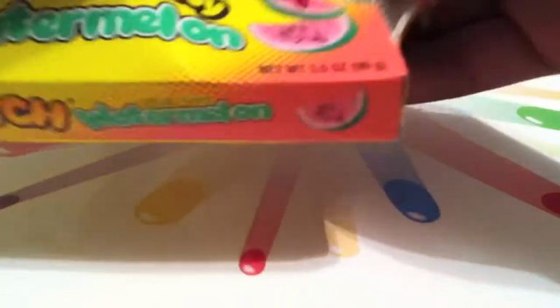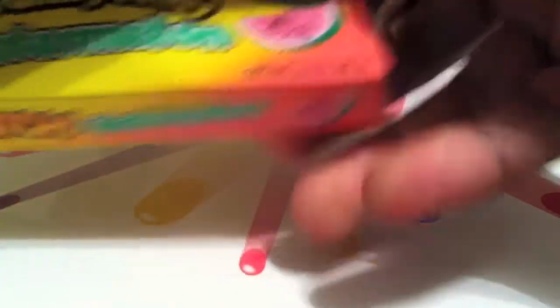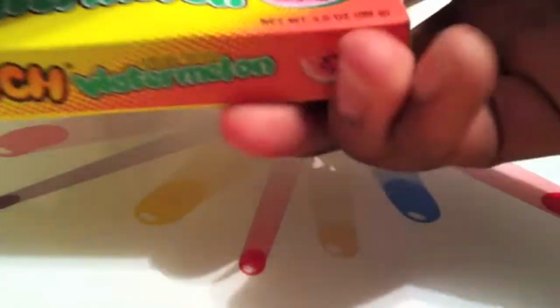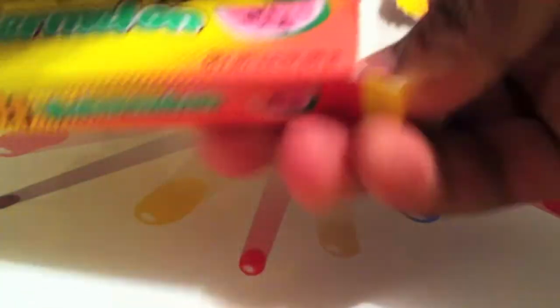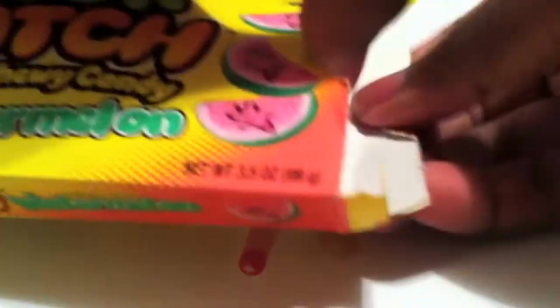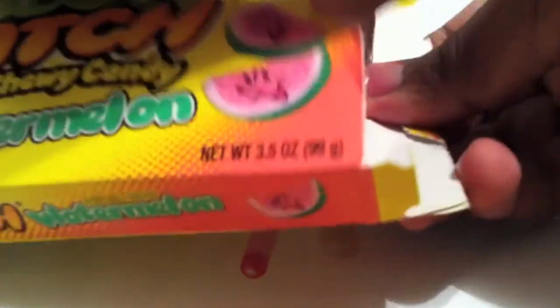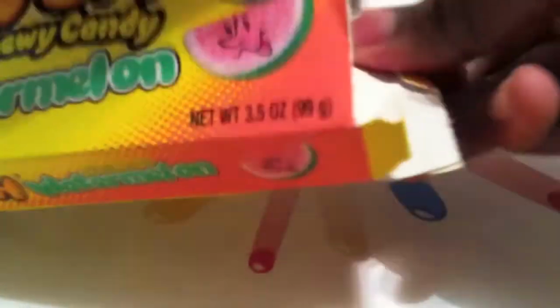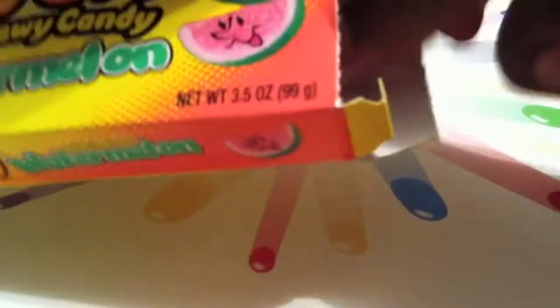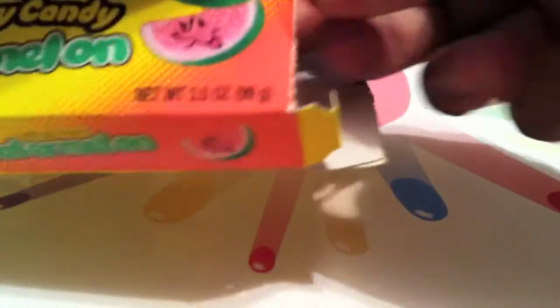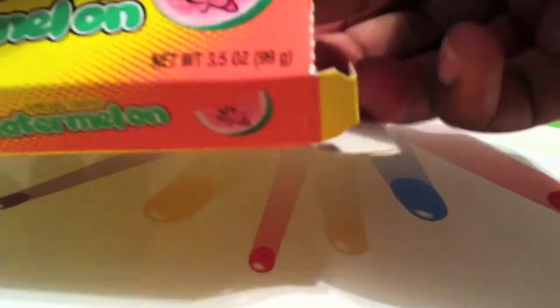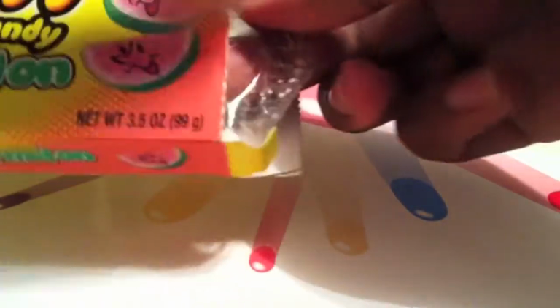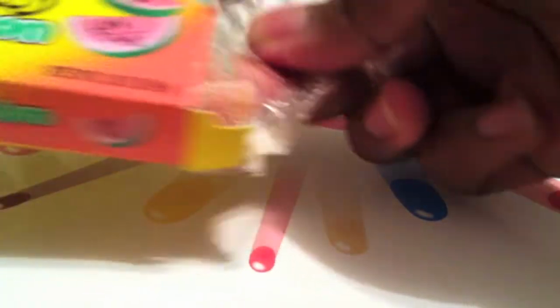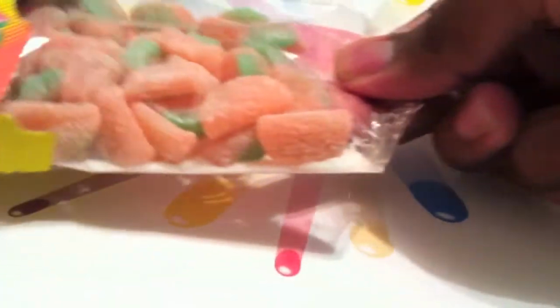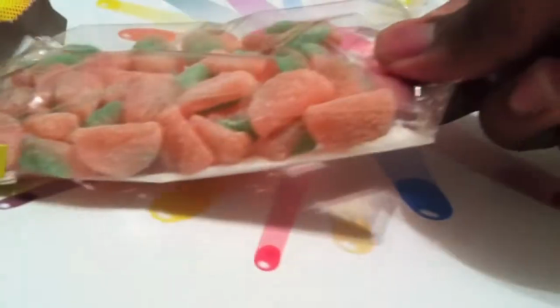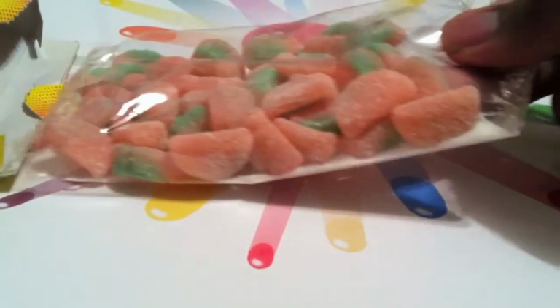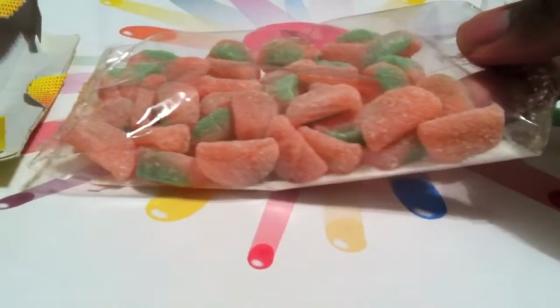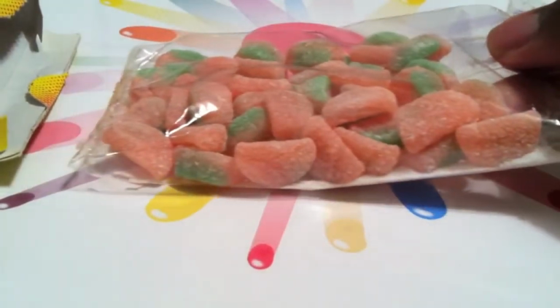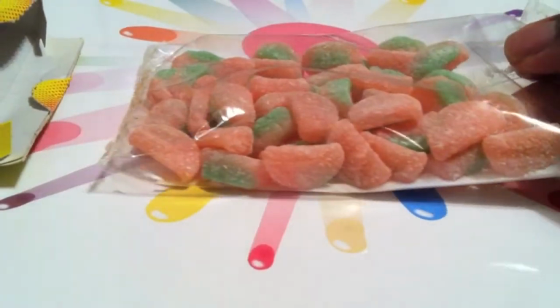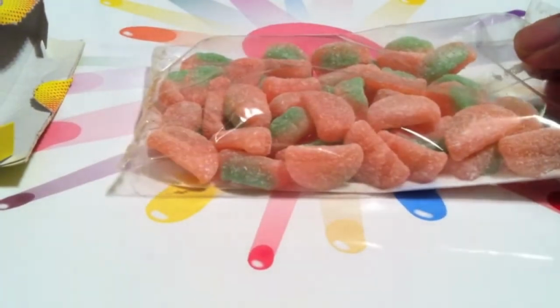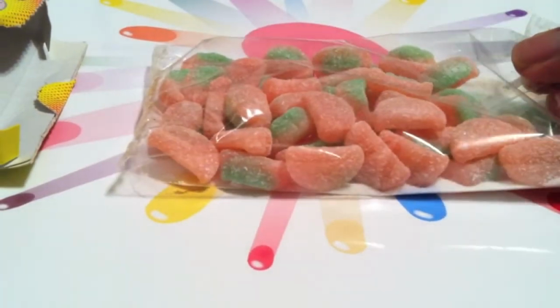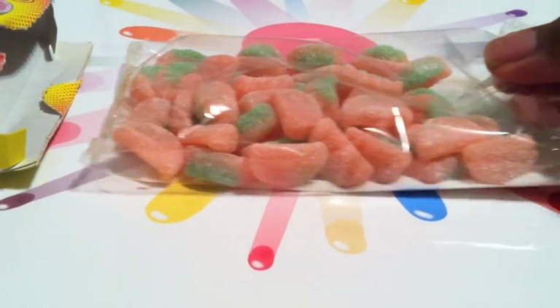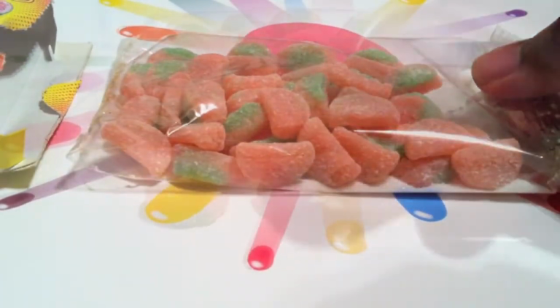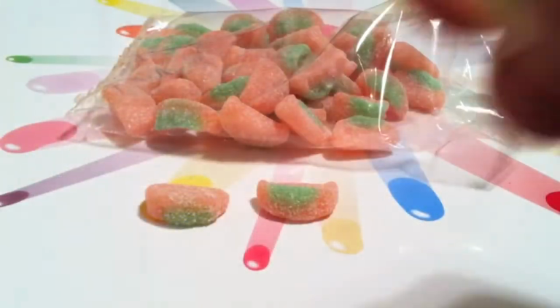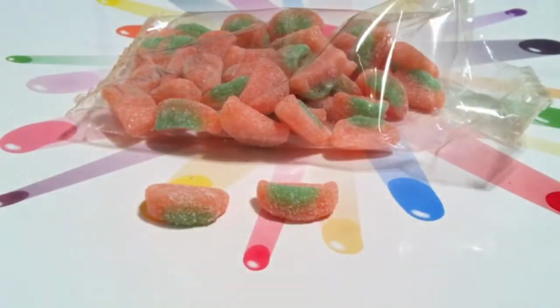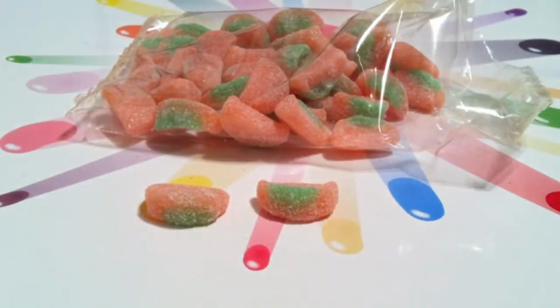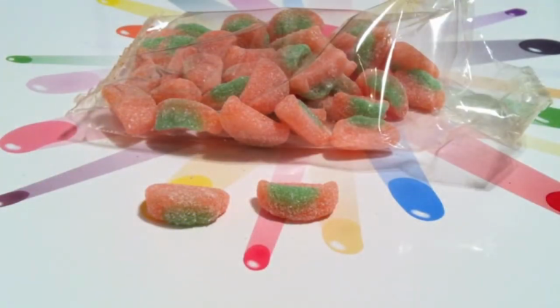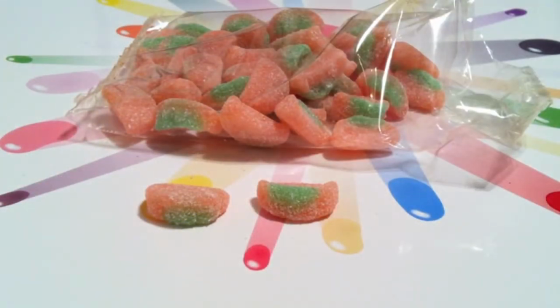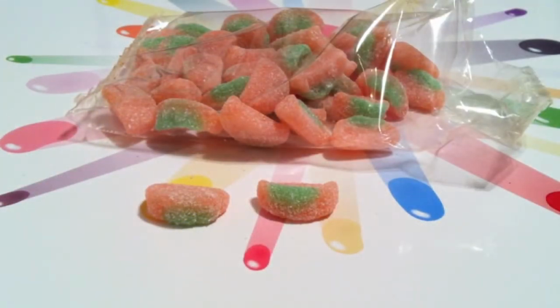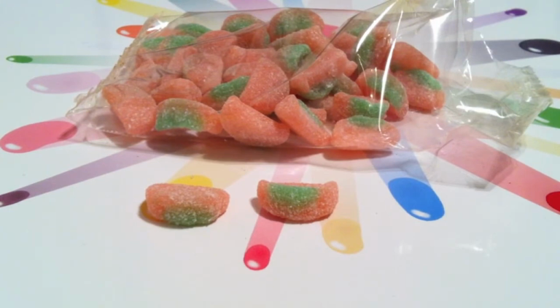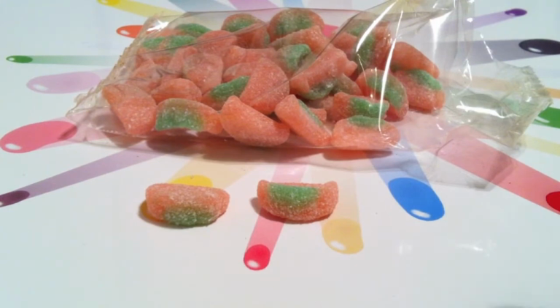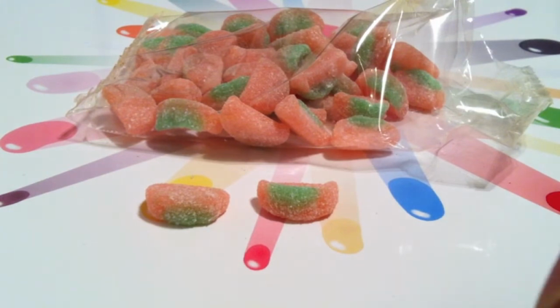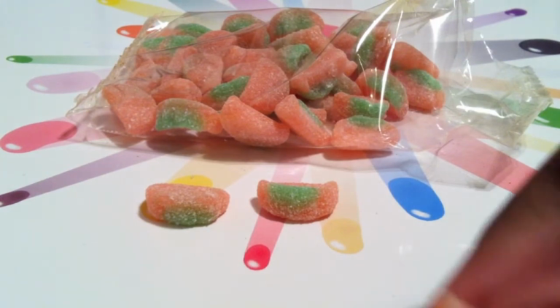Fun fact: Sour Patch Kids have no gelatin, making them fine for vegetarian consumption. You'll find that the watermelon addition is much less sour than either the aforementioned Sour Skittles or Warheads.